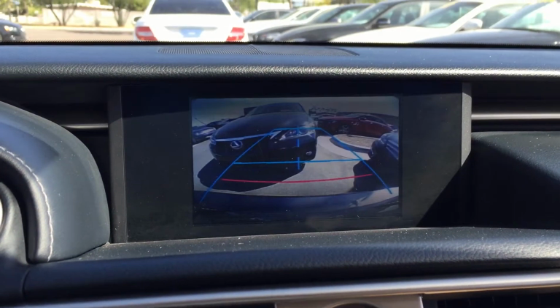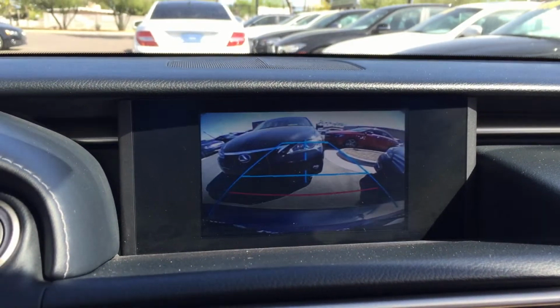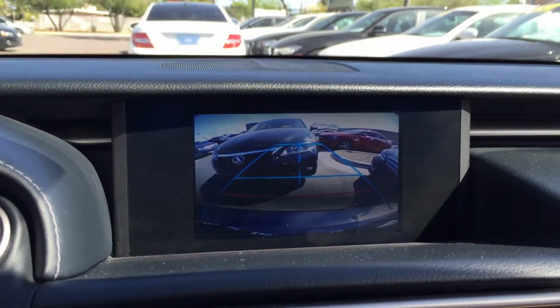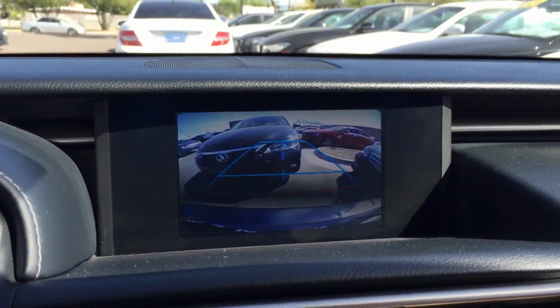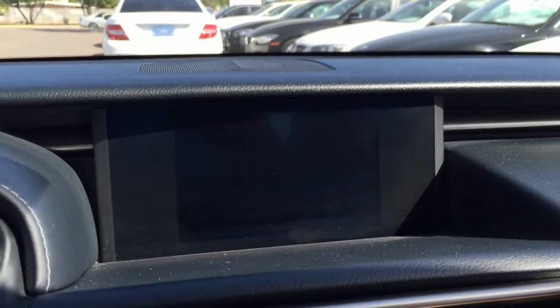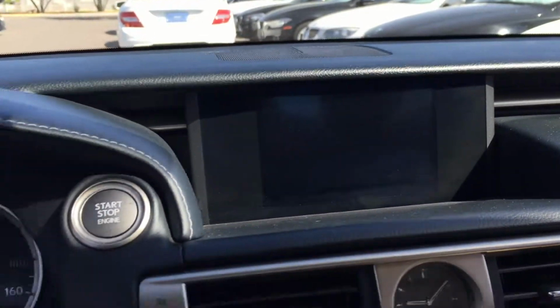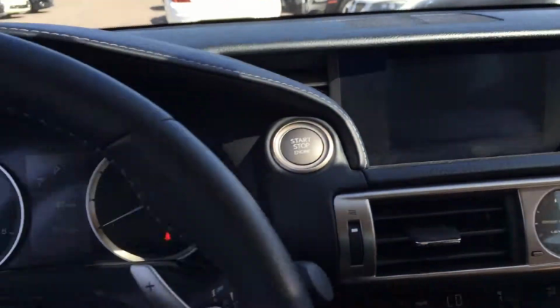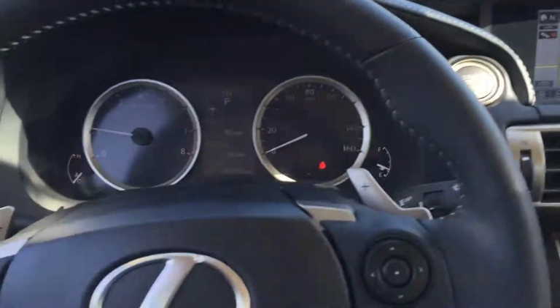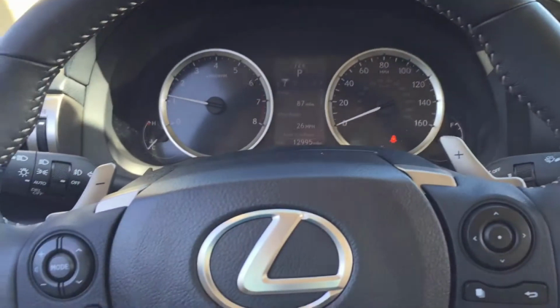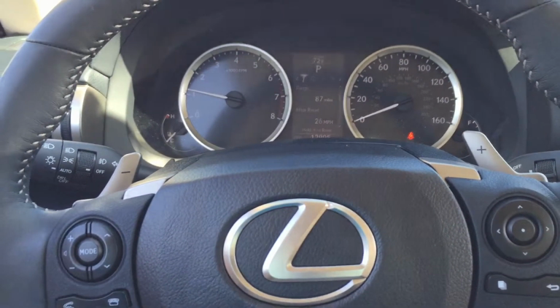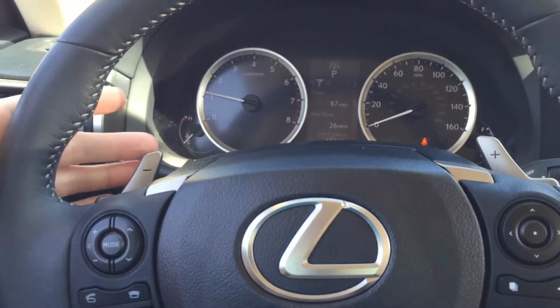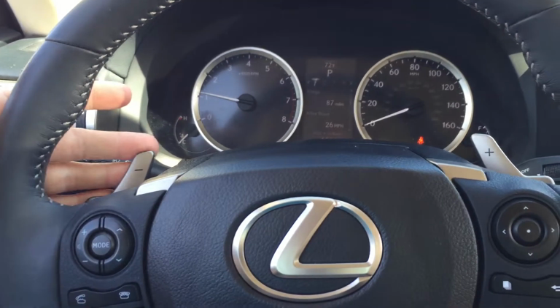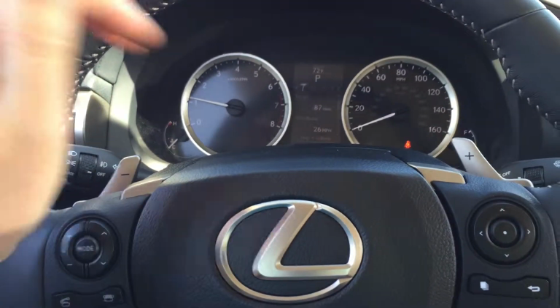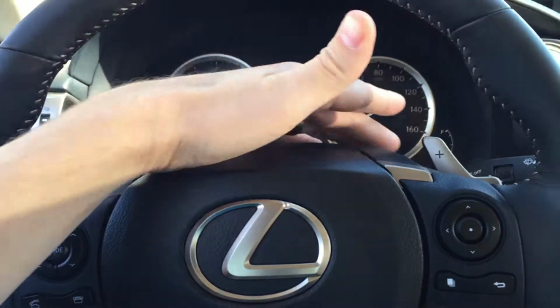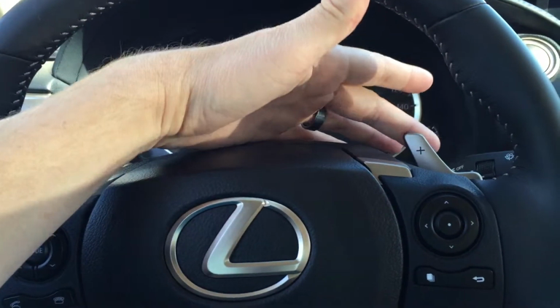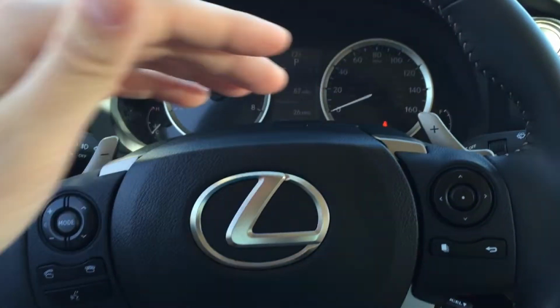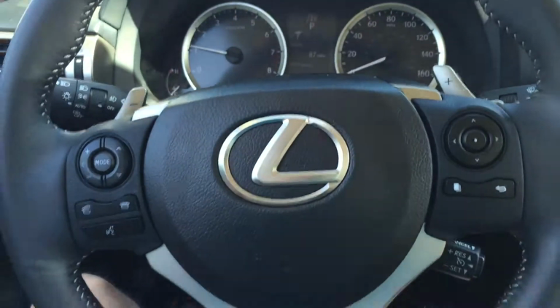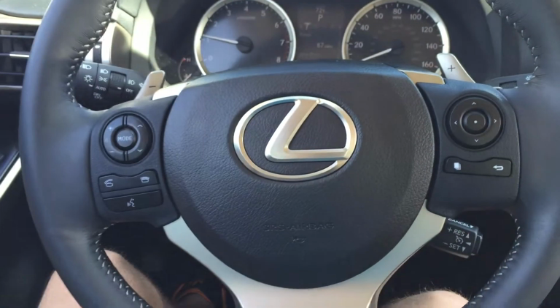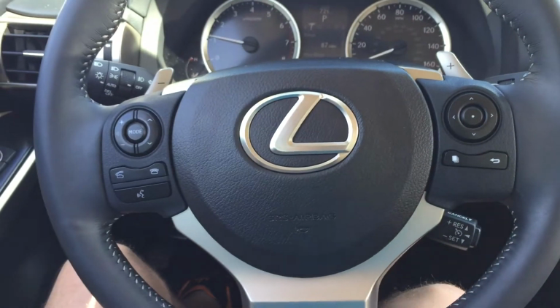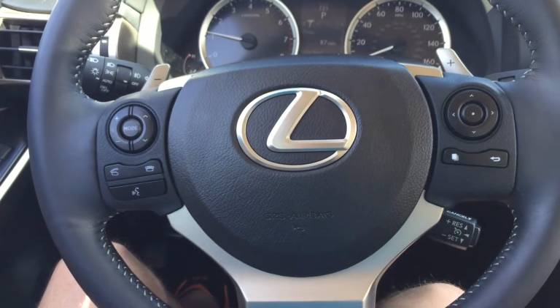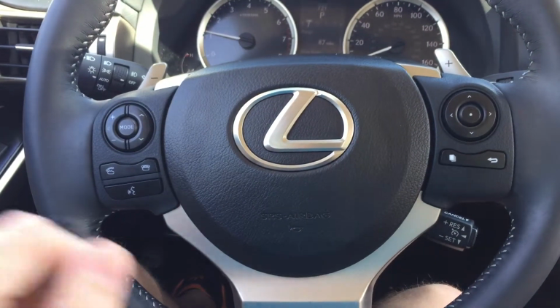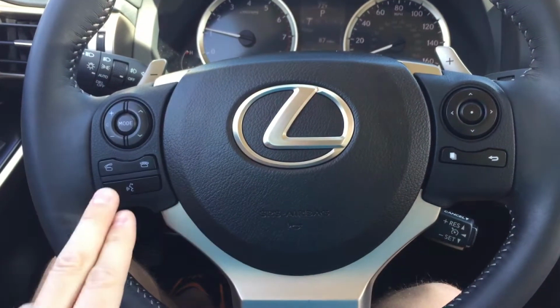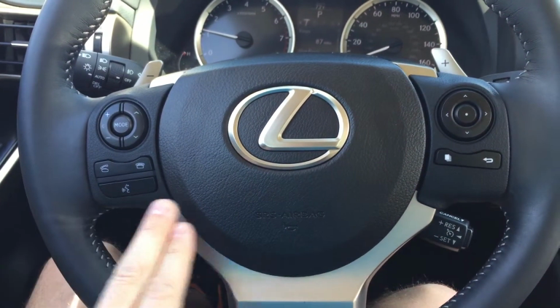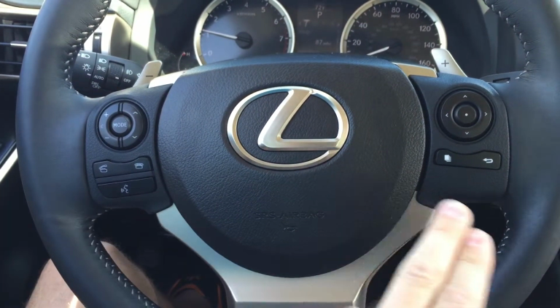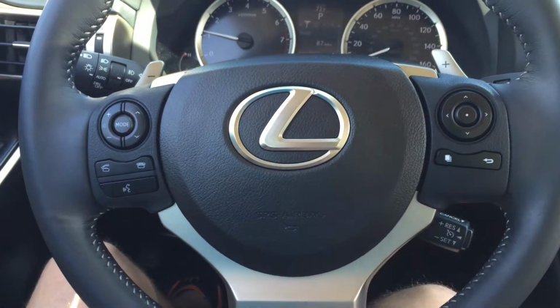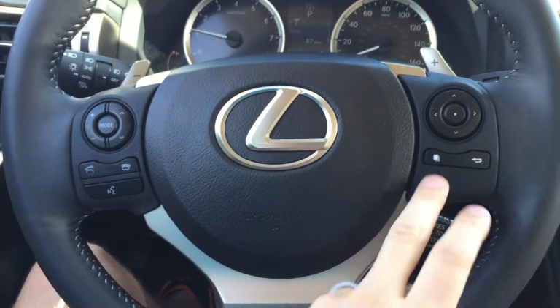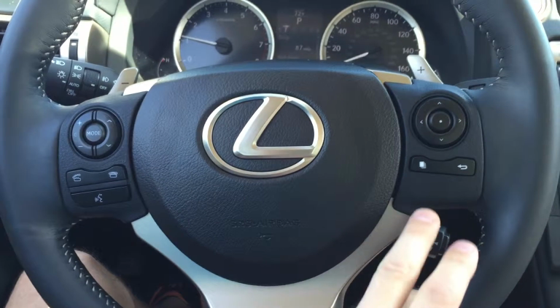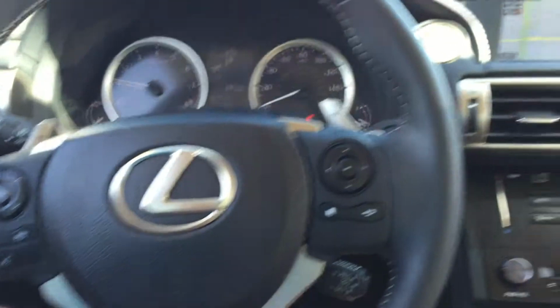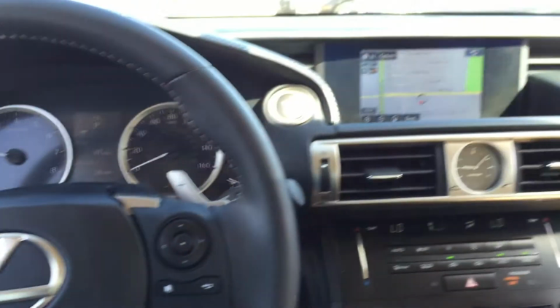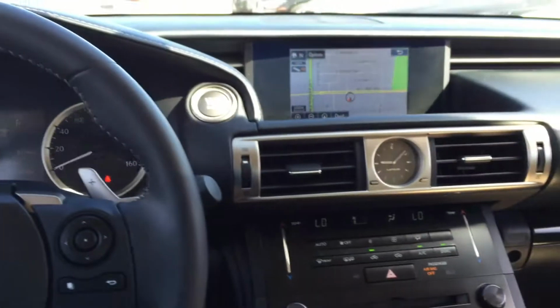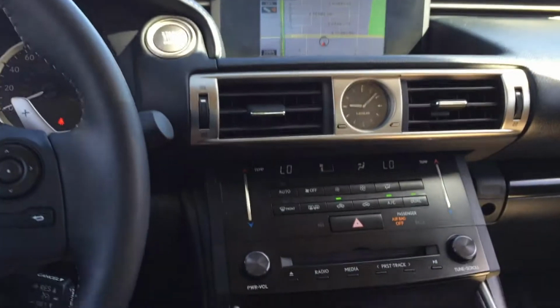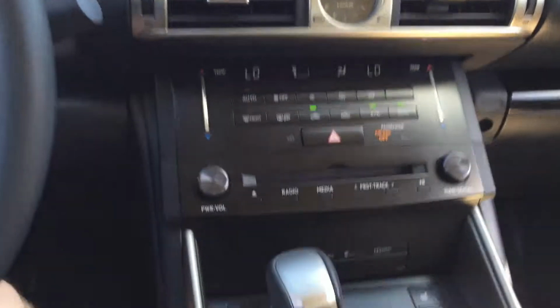Pop it into reverse and you've got your backup camera. Also paddle shifters up here on the steering wheel, so you can manually shift the car if you like. Bluetooth and audio controls, and you can go through the menus.